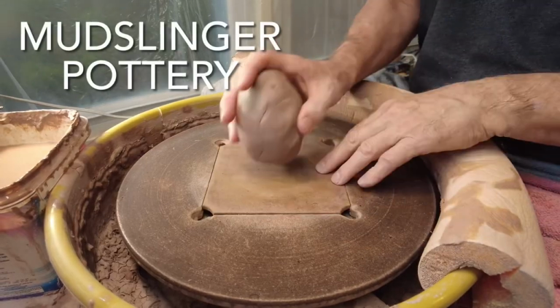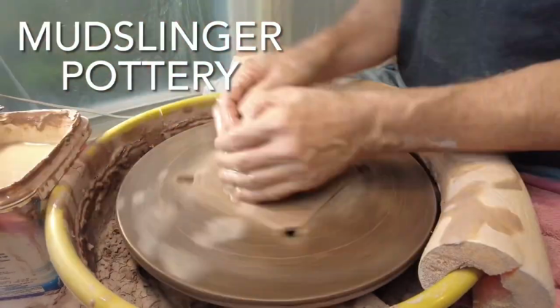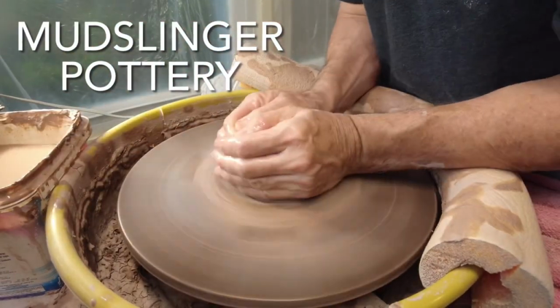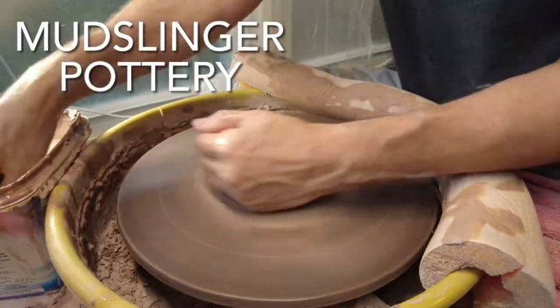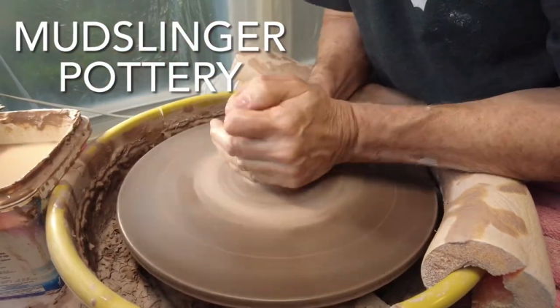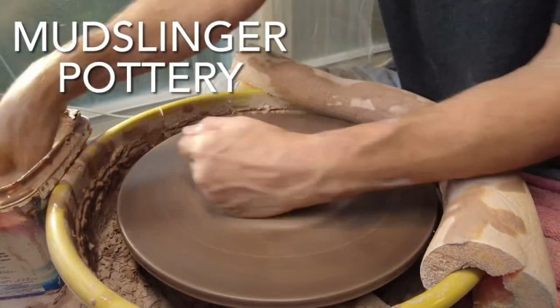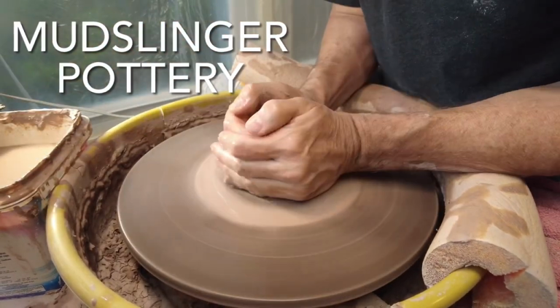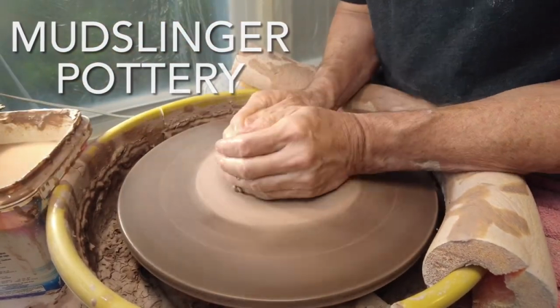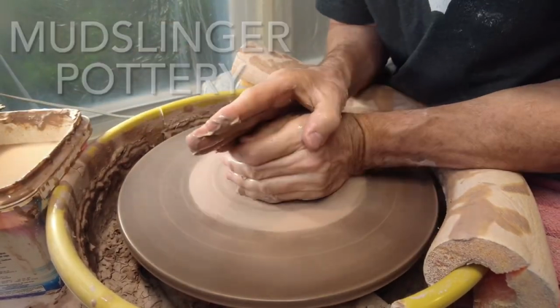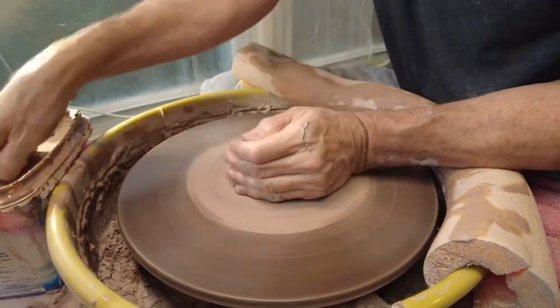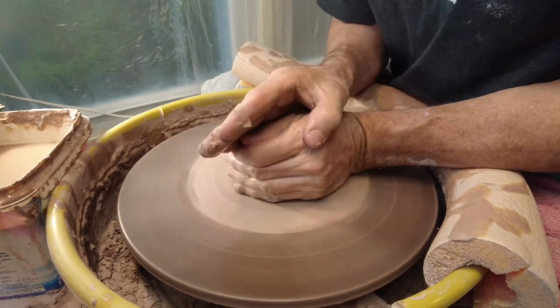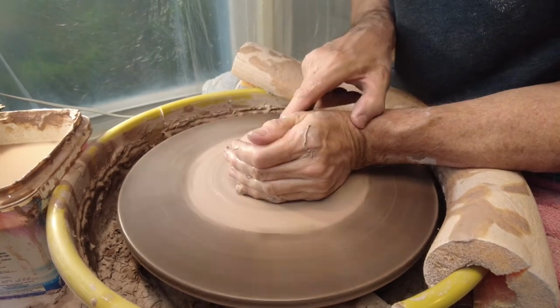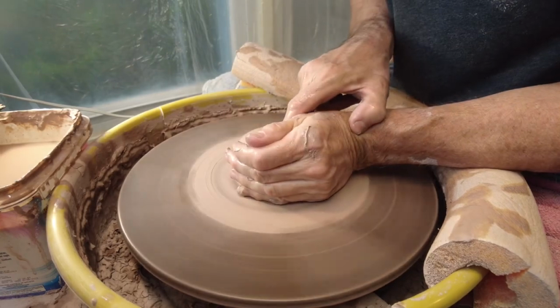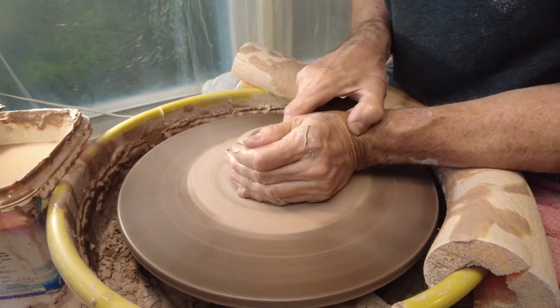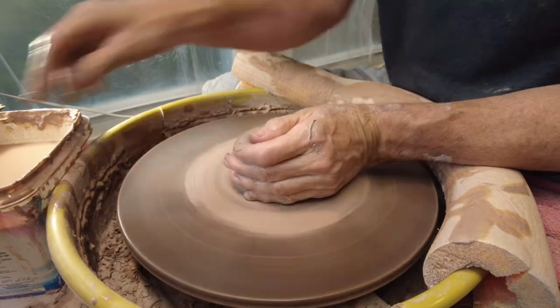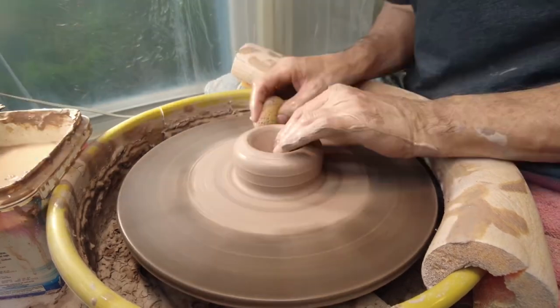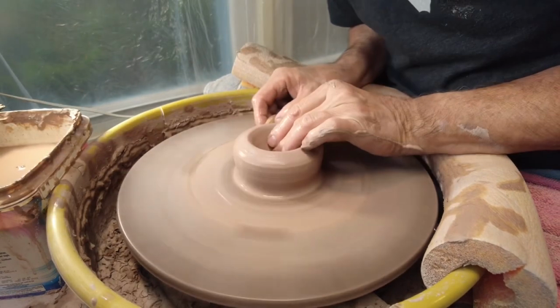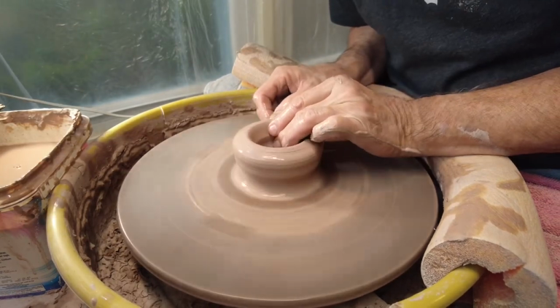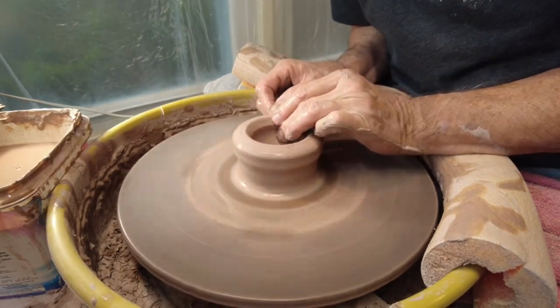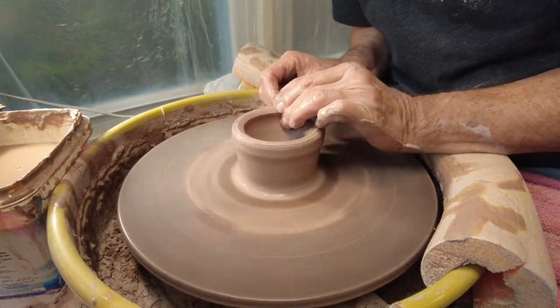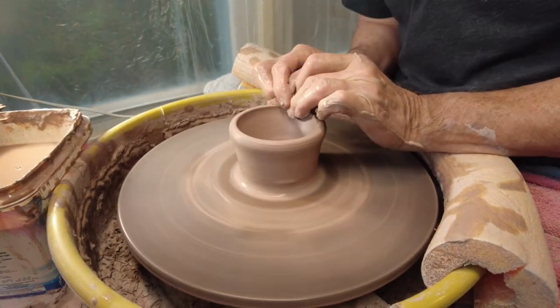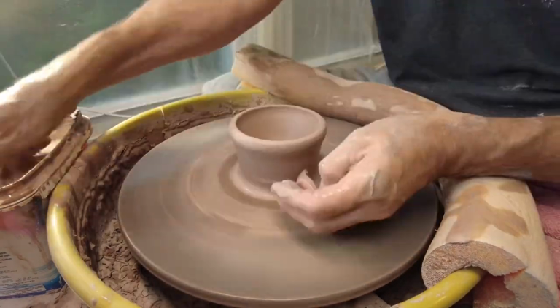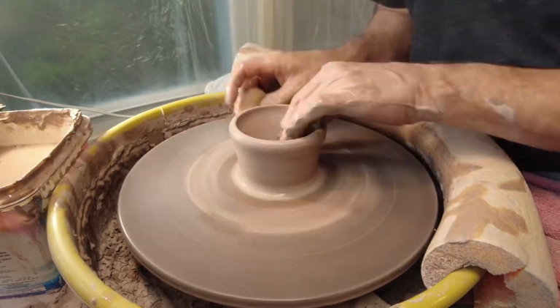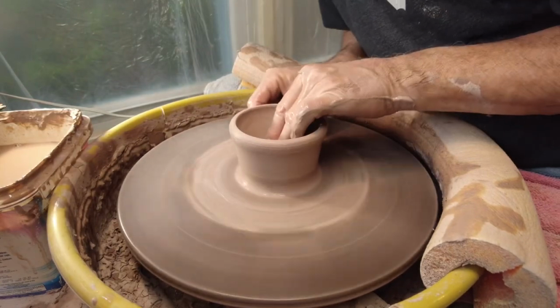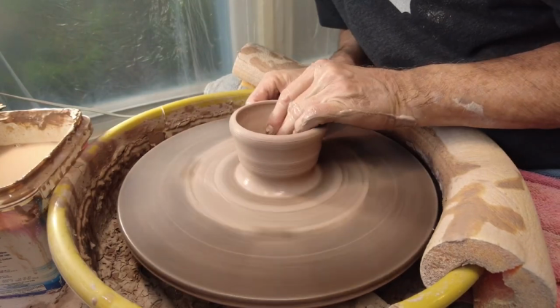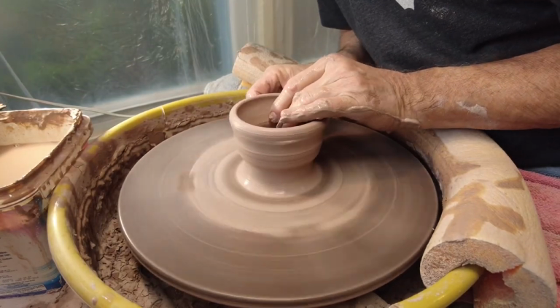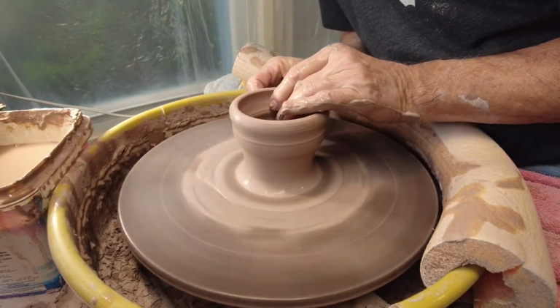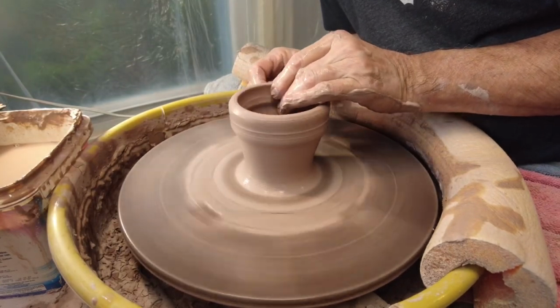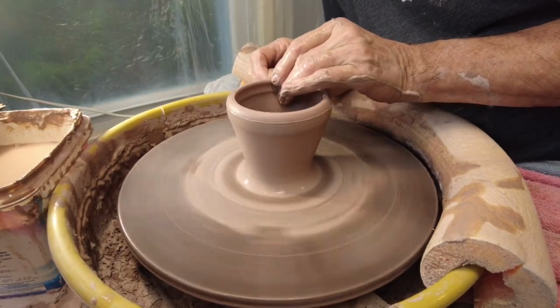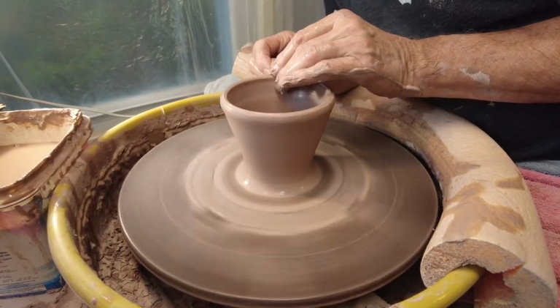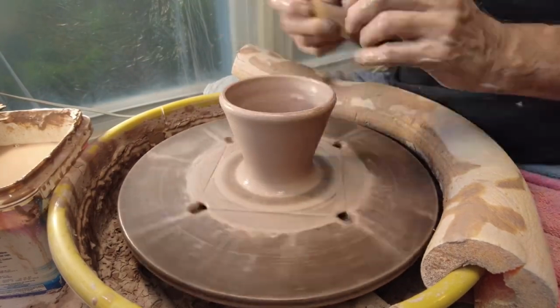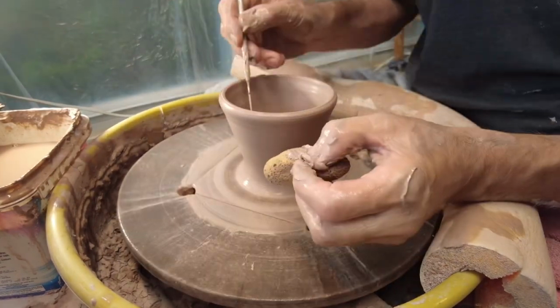Another chopstick bowl in the works. First I wheel wedge the clay, center it, and then open it up. I use a sponge to keep the clay hydrated as I raise the walls of the pot.